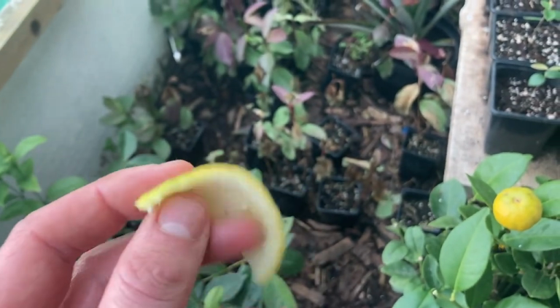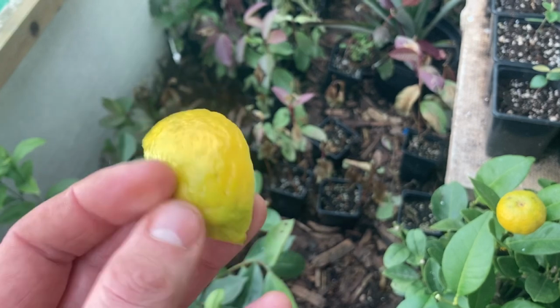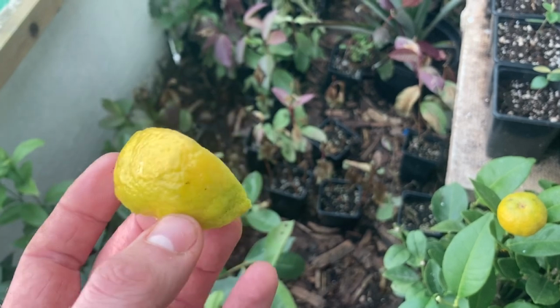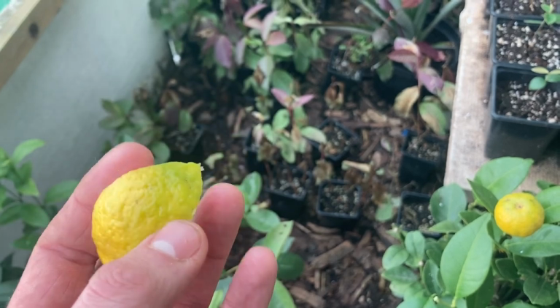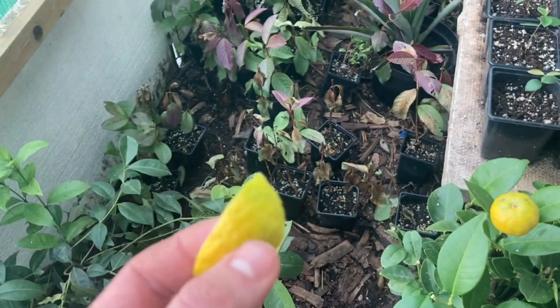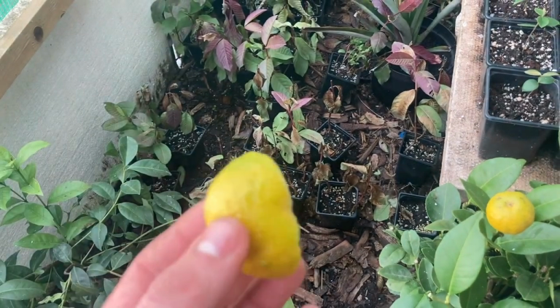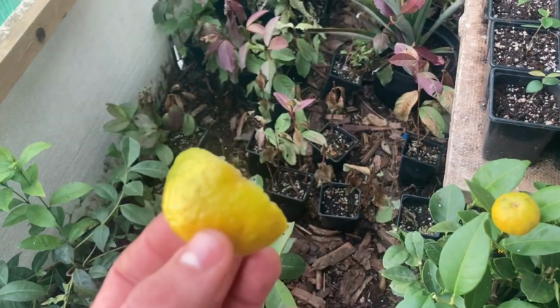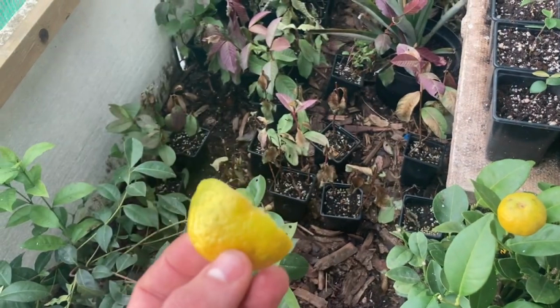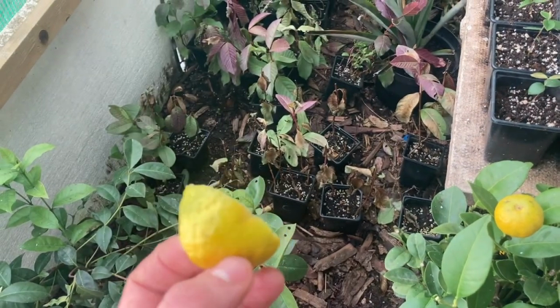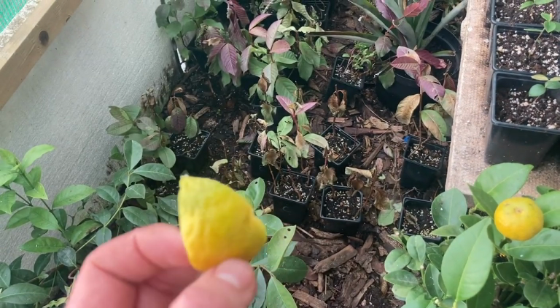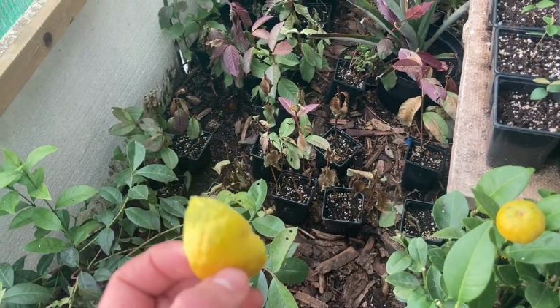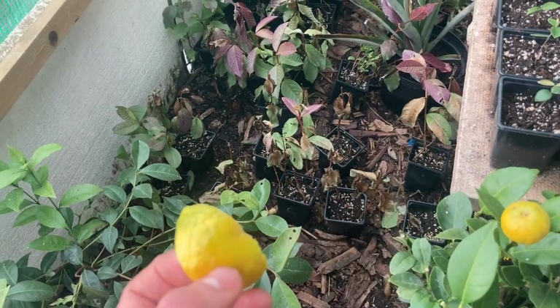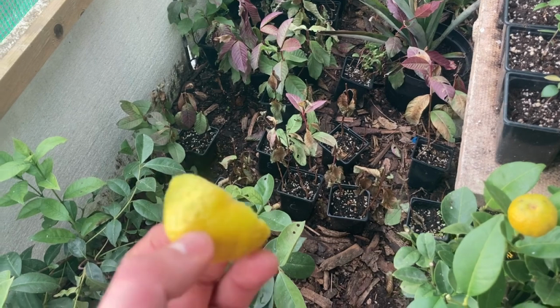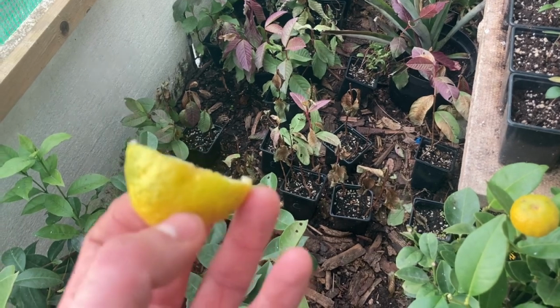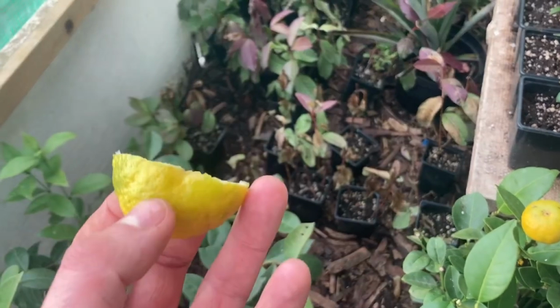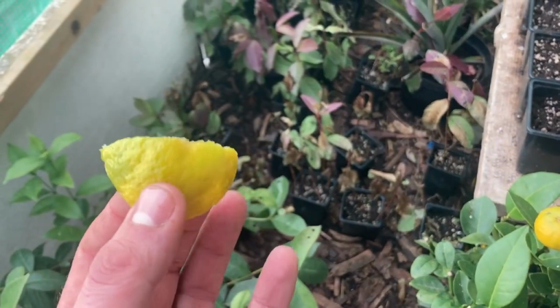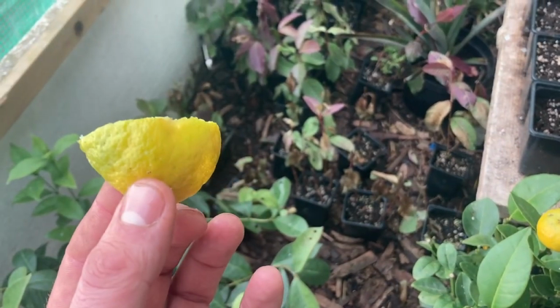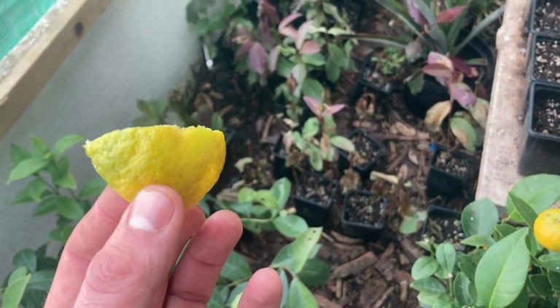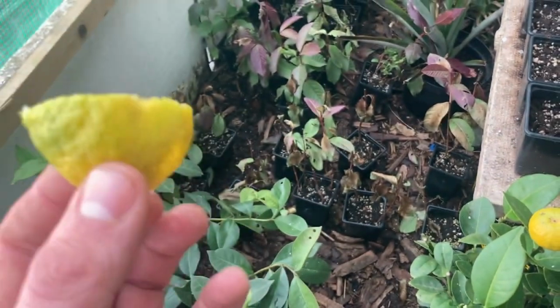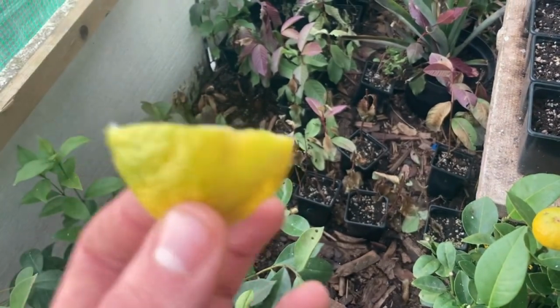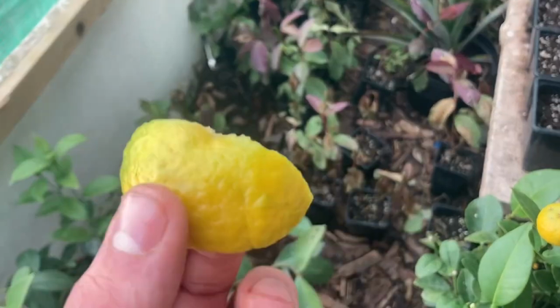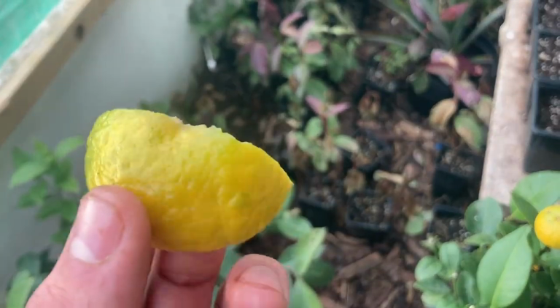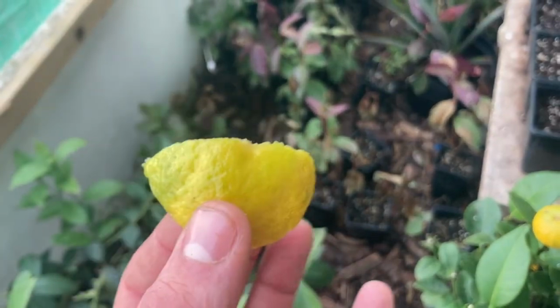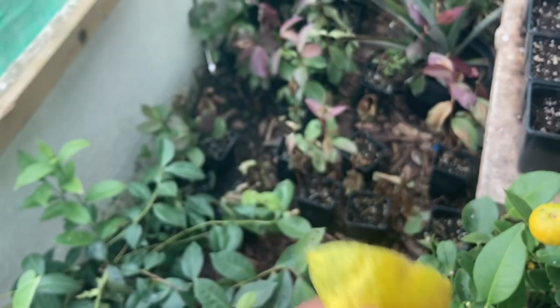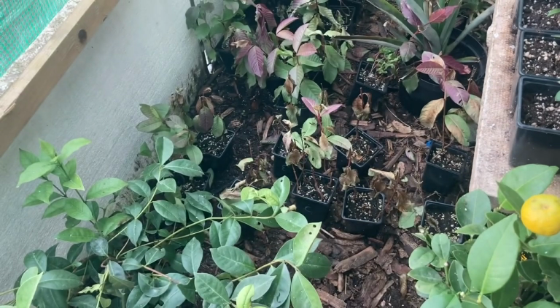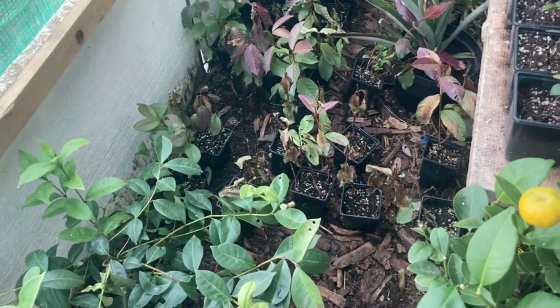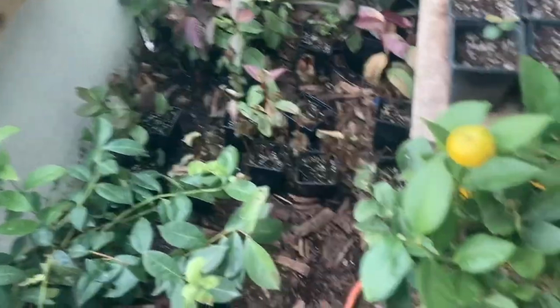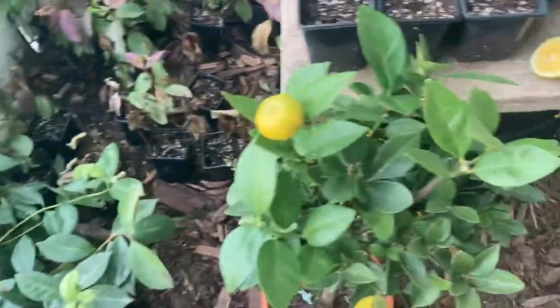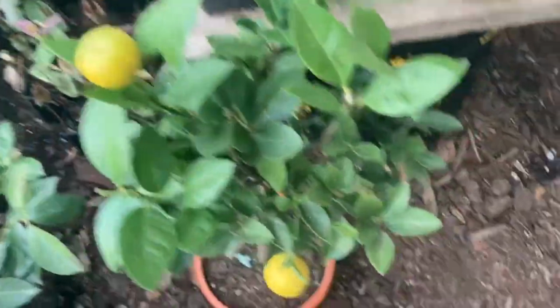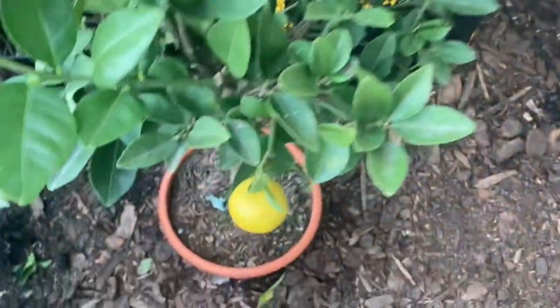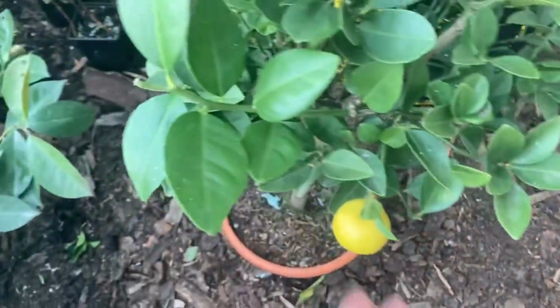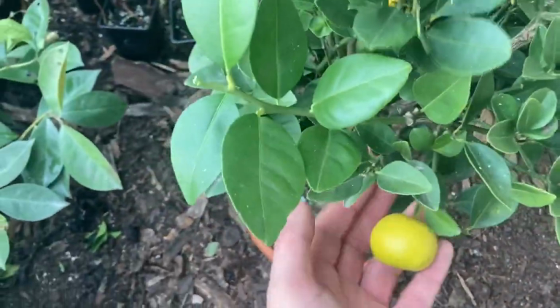Maybe it could have done with a little bit more ripening, but with the temperatures we're getting at the moment that's not going to be the case. Probably by the time temperatures would have risen enough to ripen the fruit, this would have been dry and not very tasty.